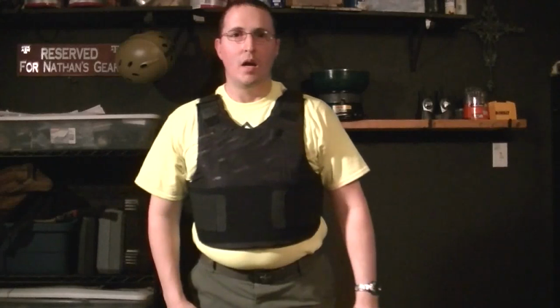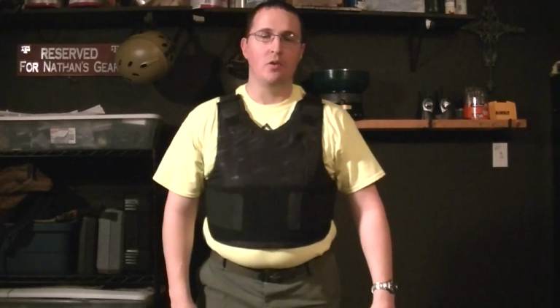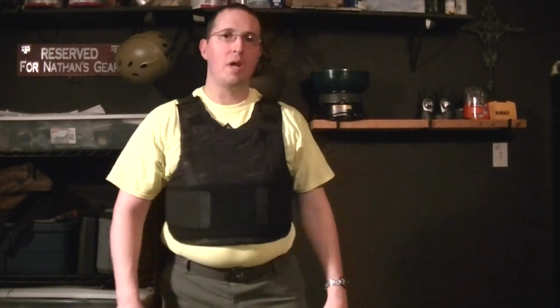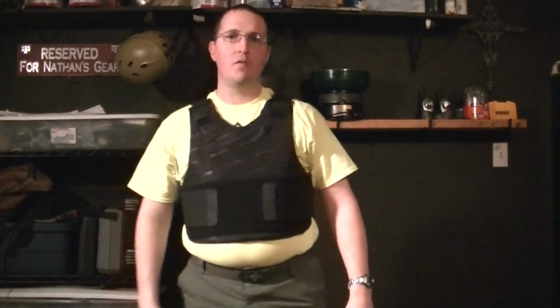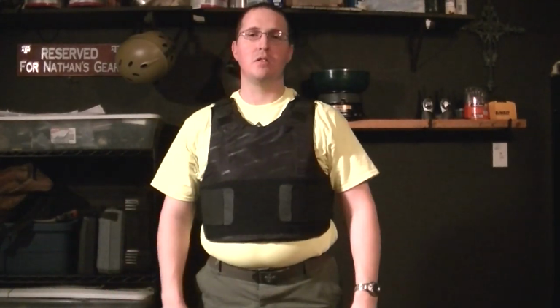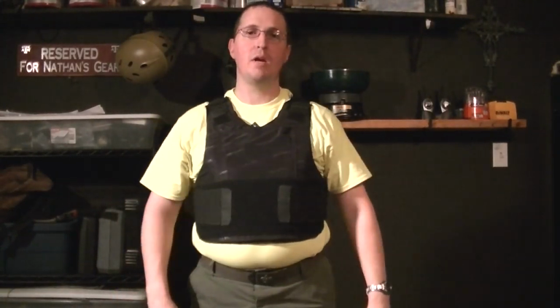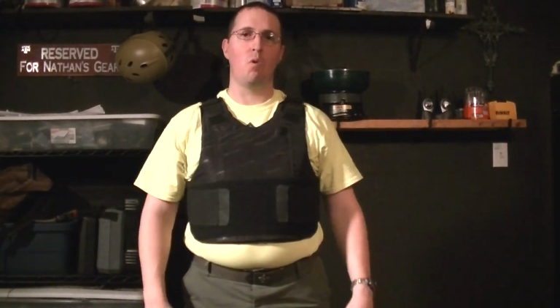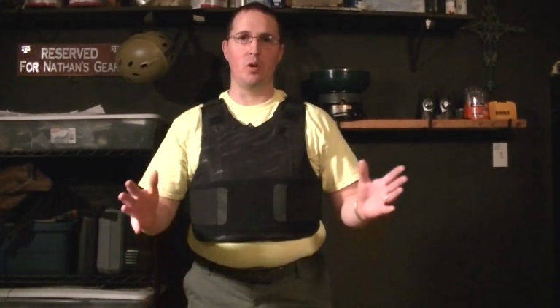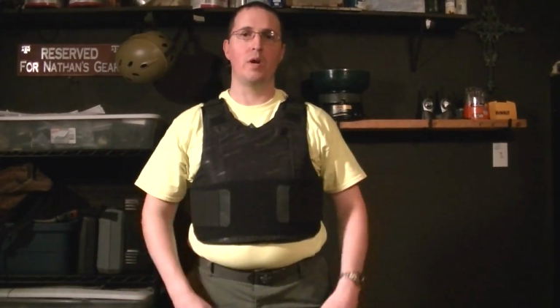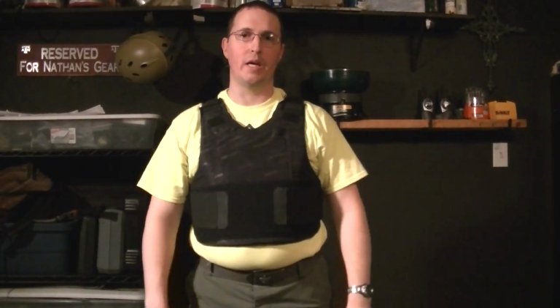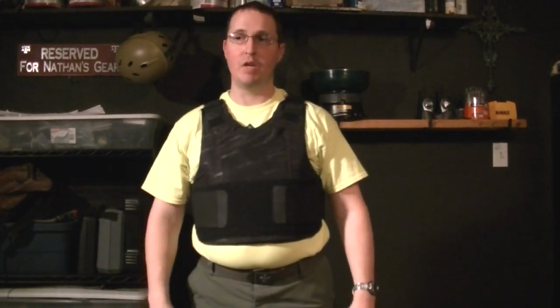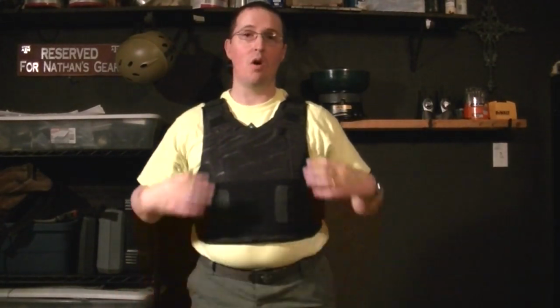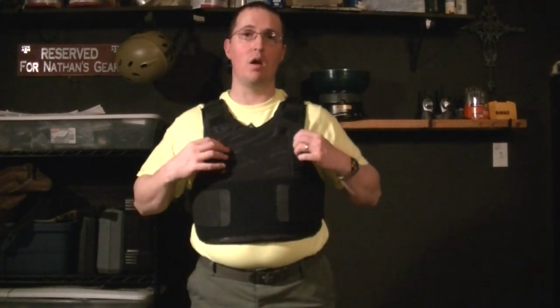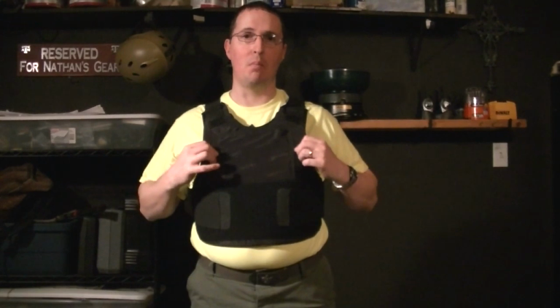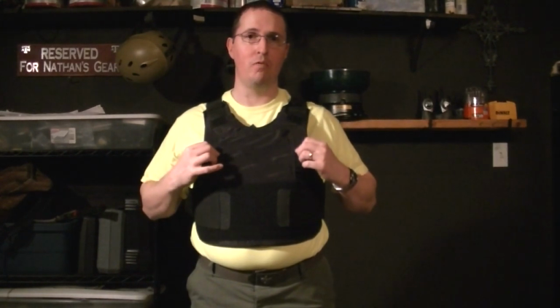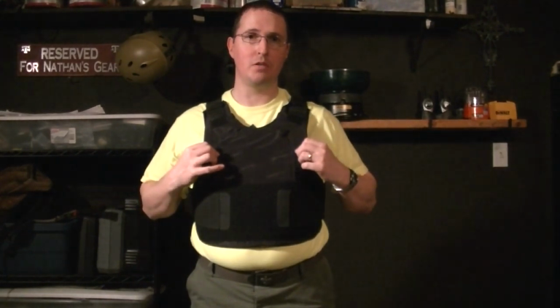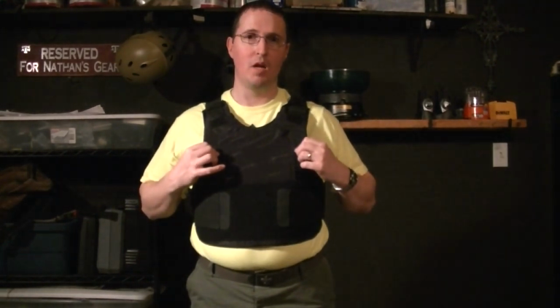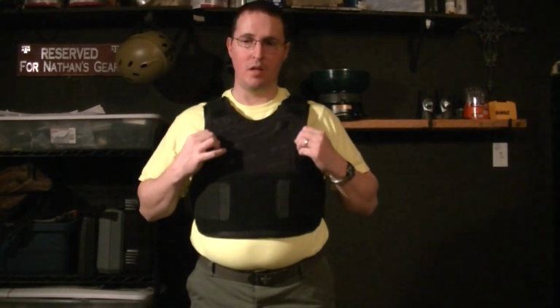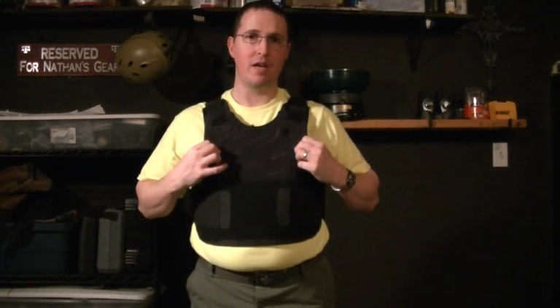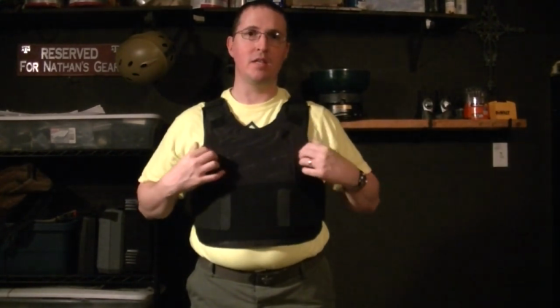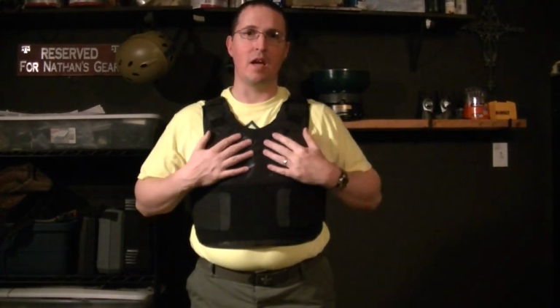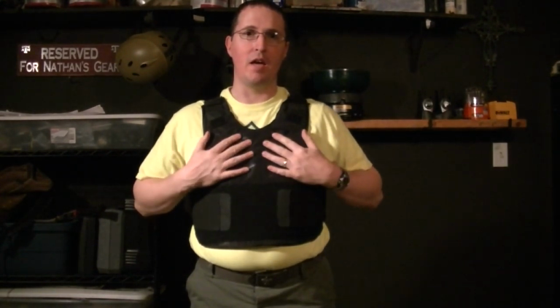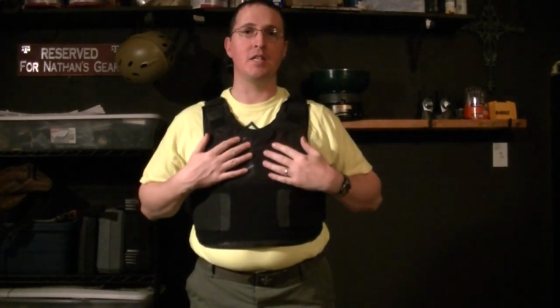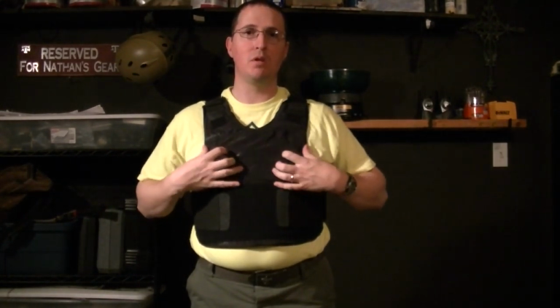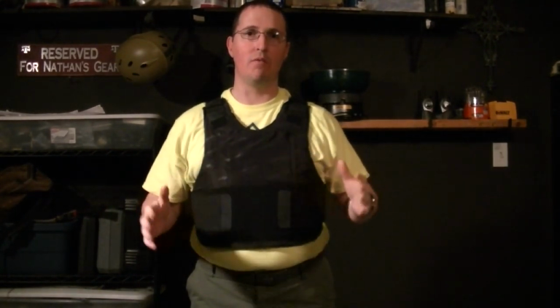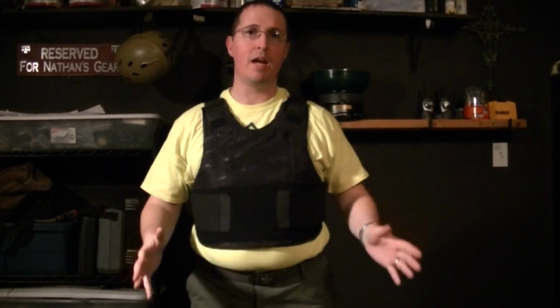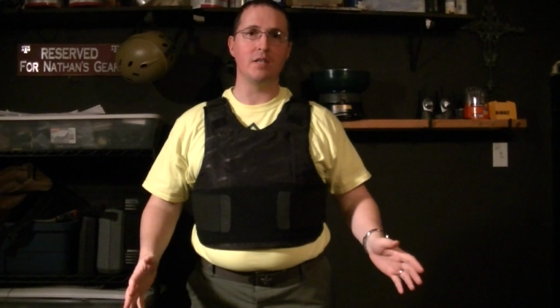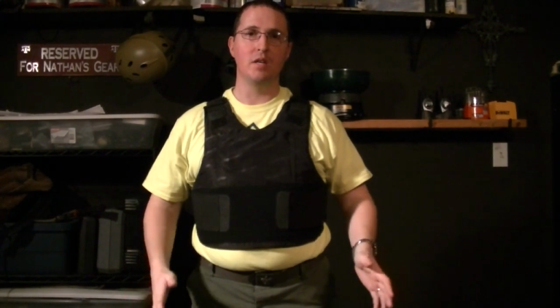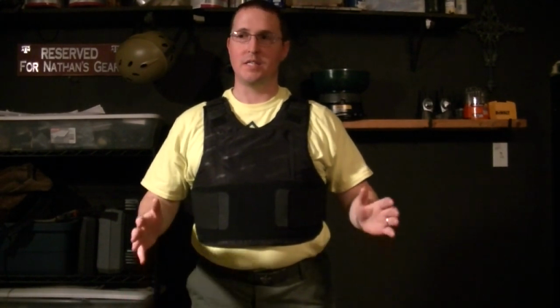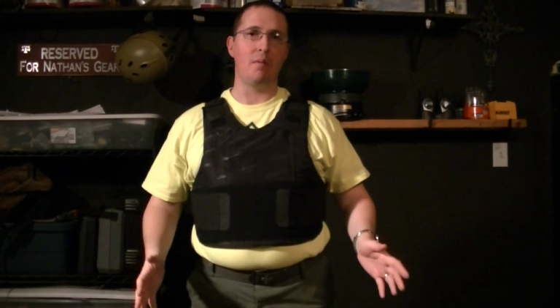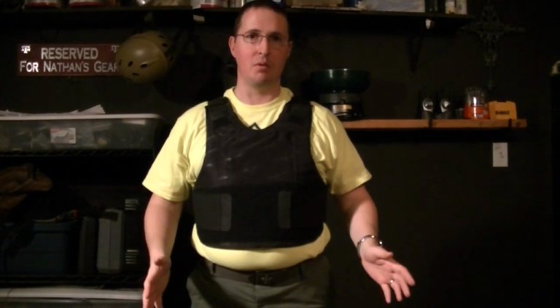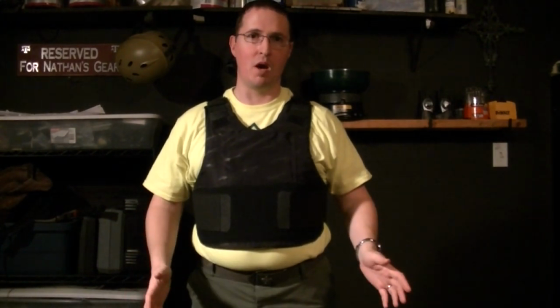Hey YouTube, Nathan here from Nathan's Armory. I want to do a quick video on my bulletproof vest. This vest is a concealable level 3A vest, same type that the police wear.